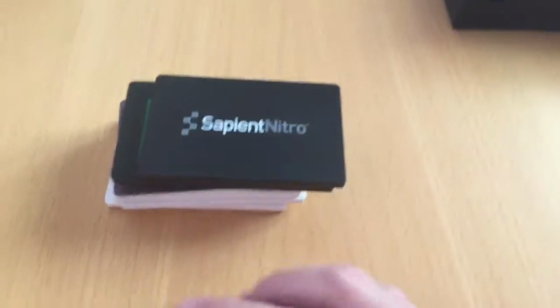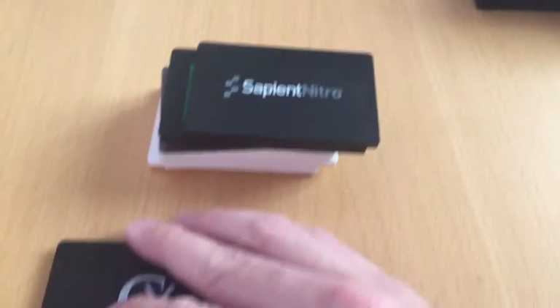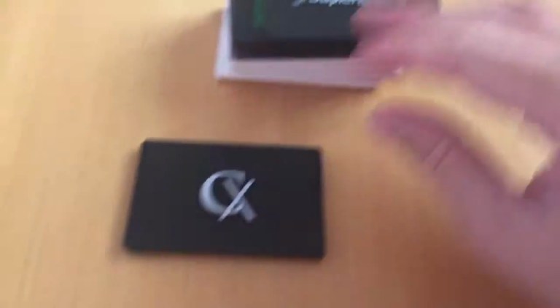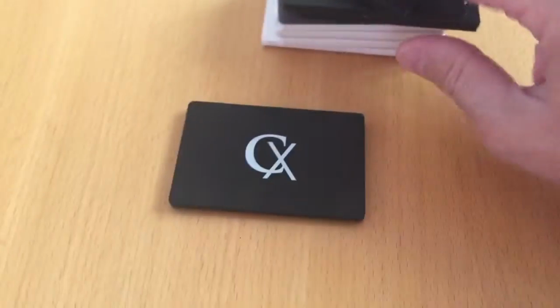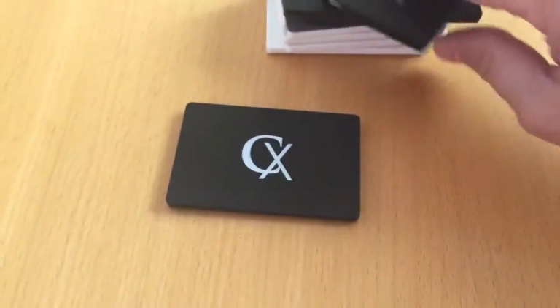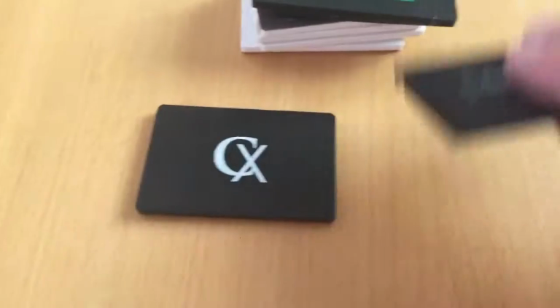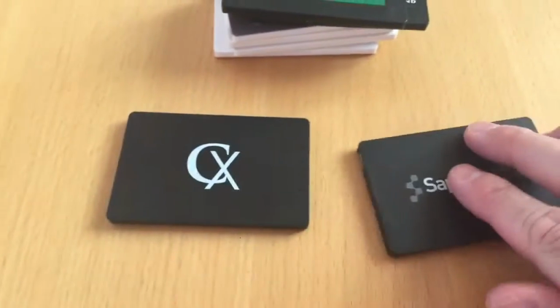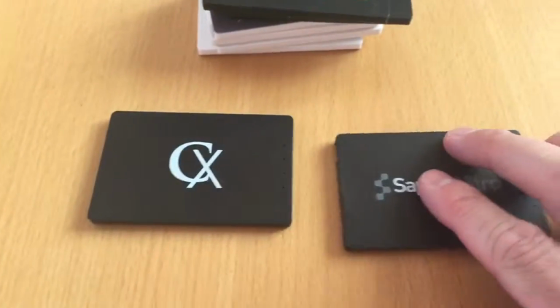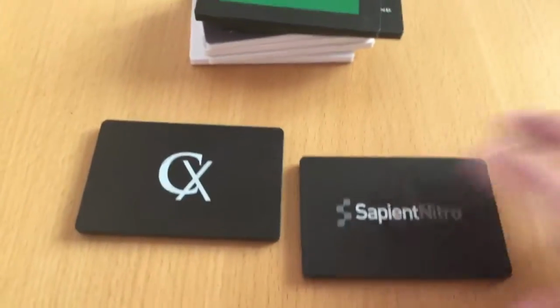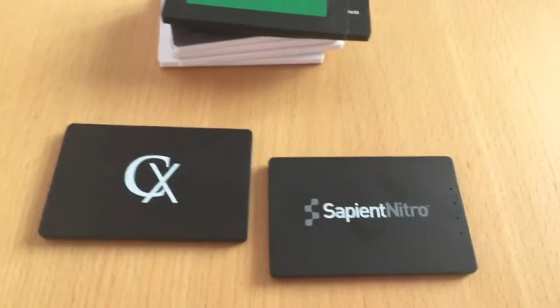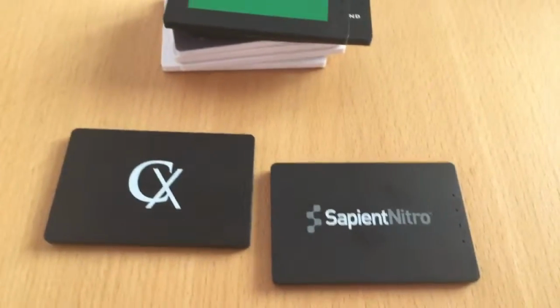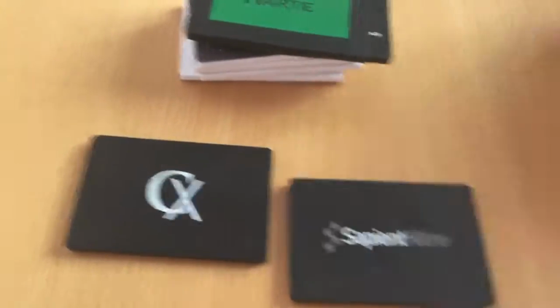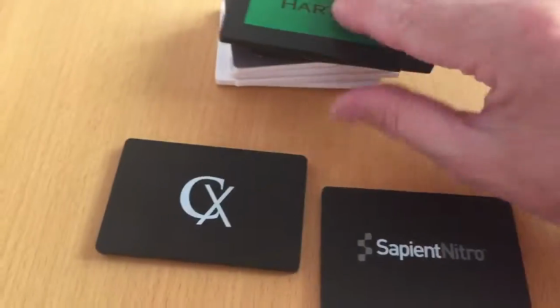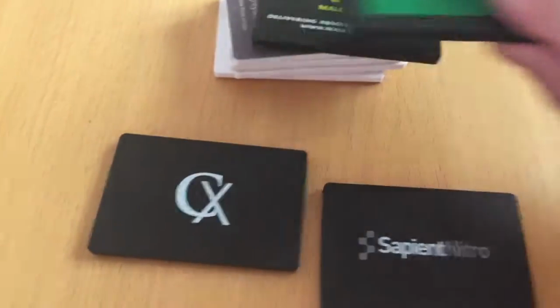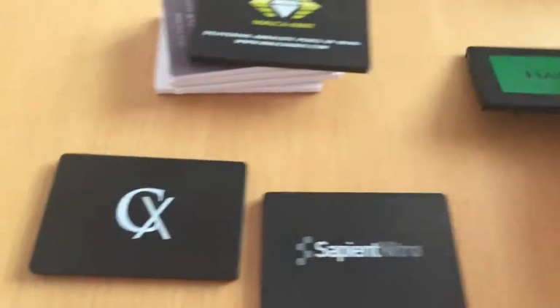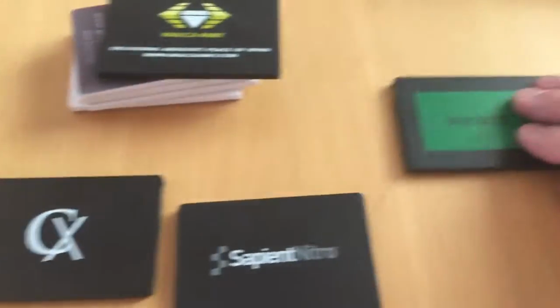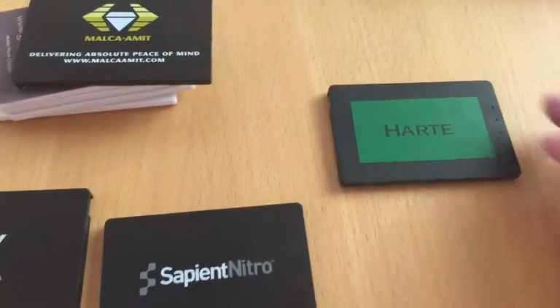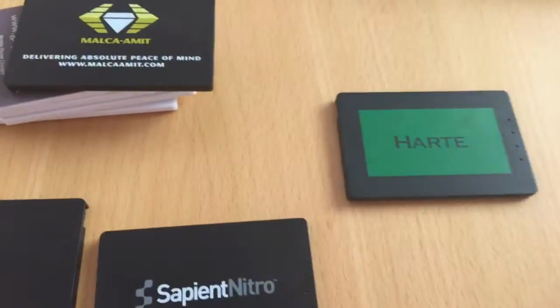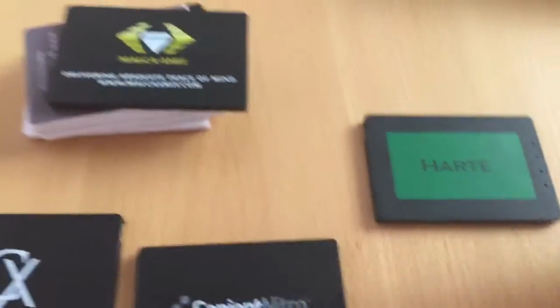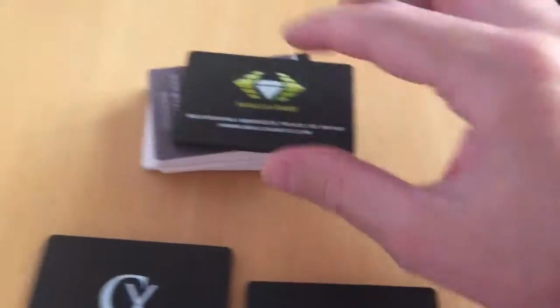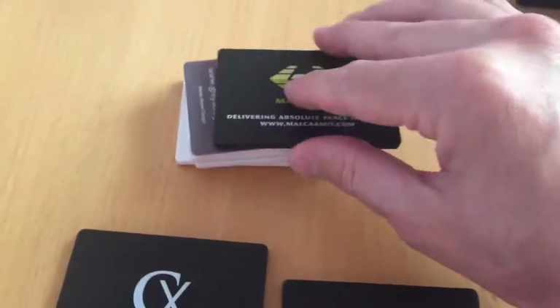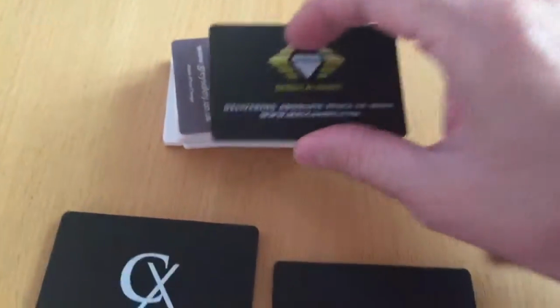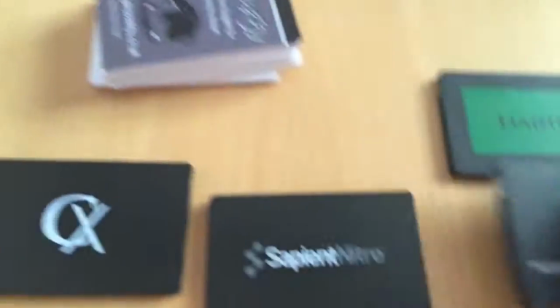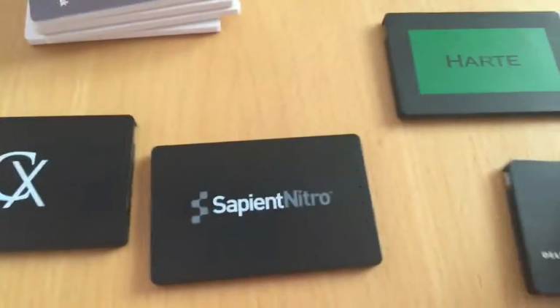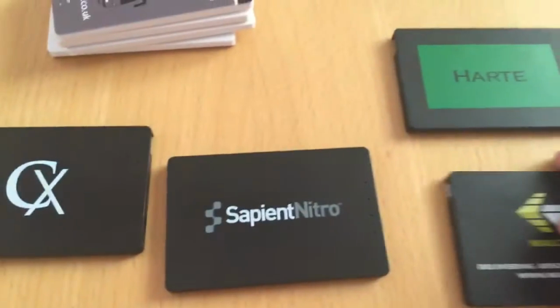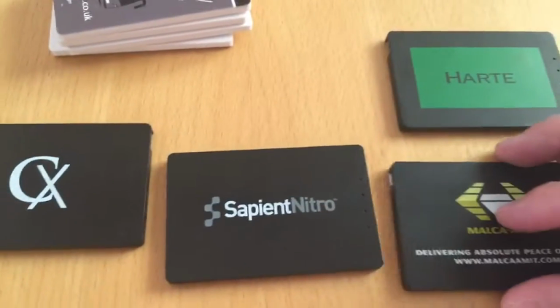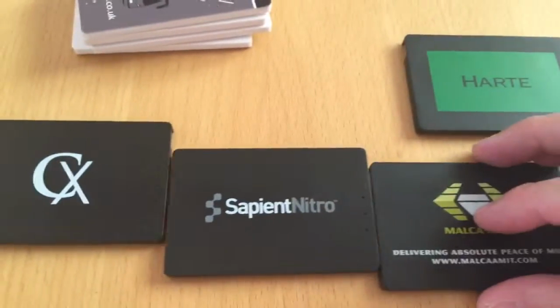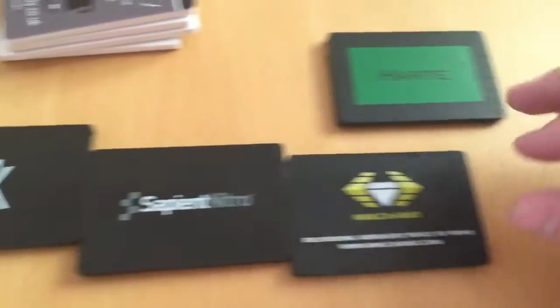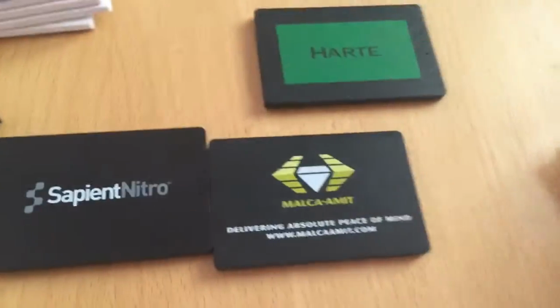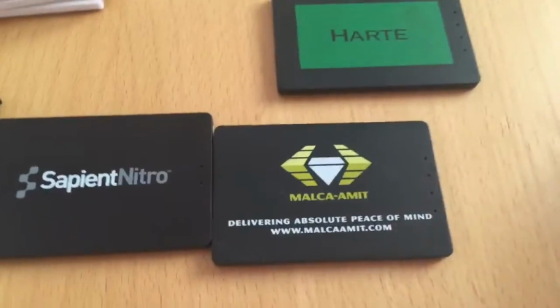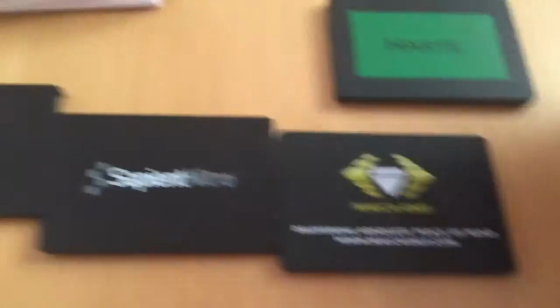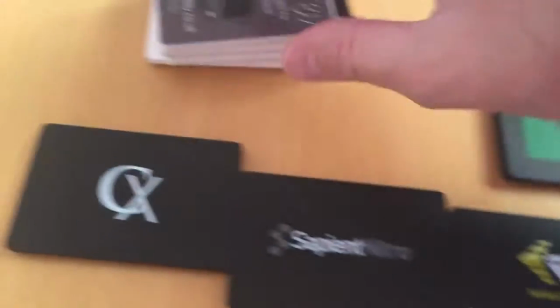Now here's some examples of the branded ones that we've done. We basically copy your logo exactly, so we have the exact Pantone colours and any information you want.